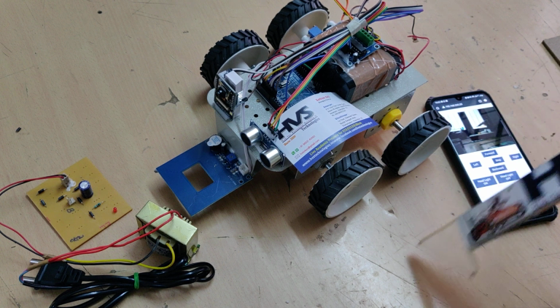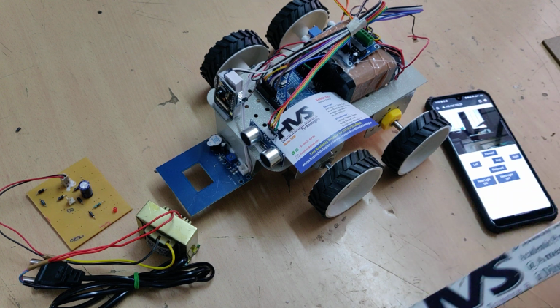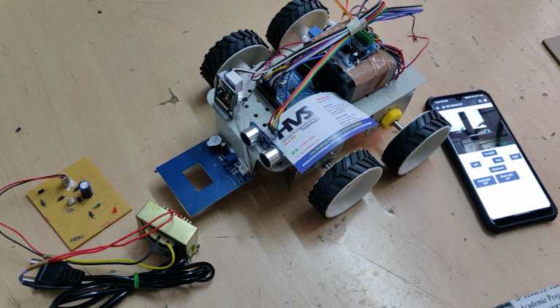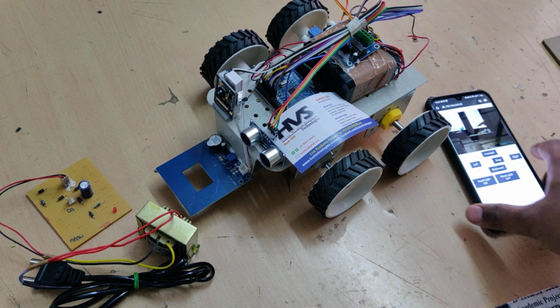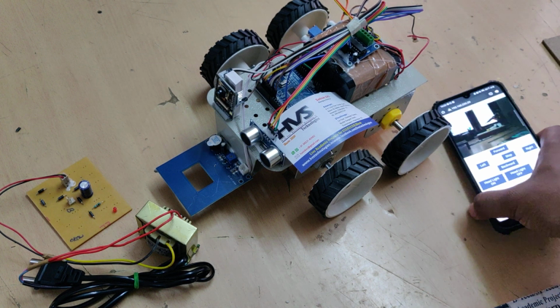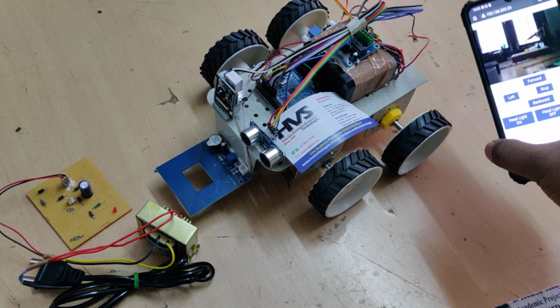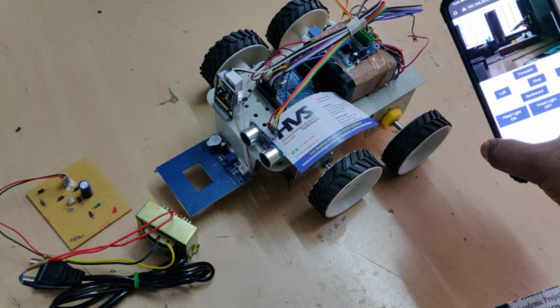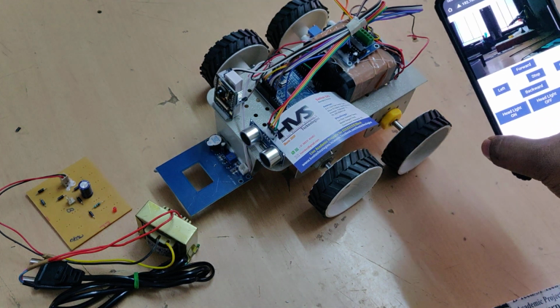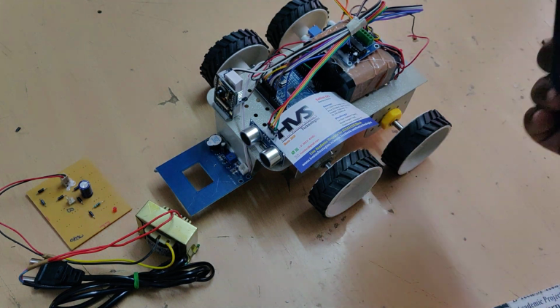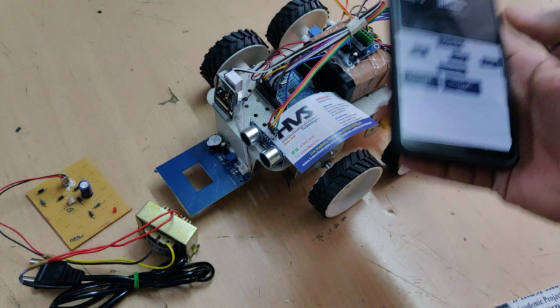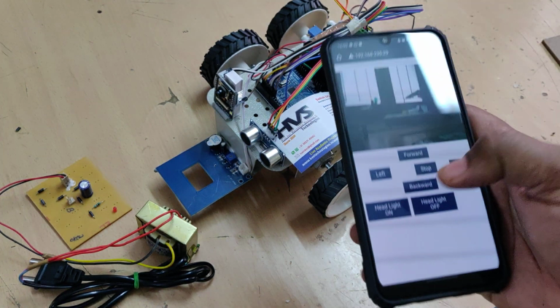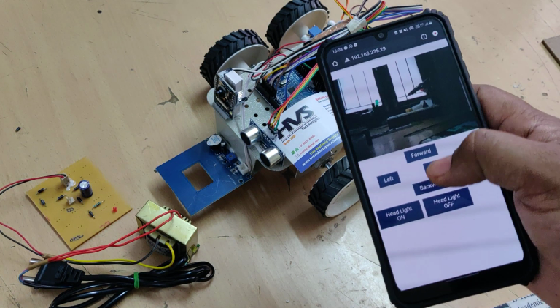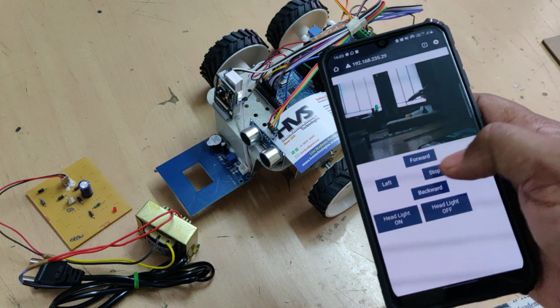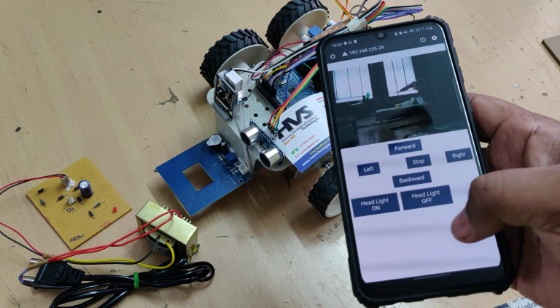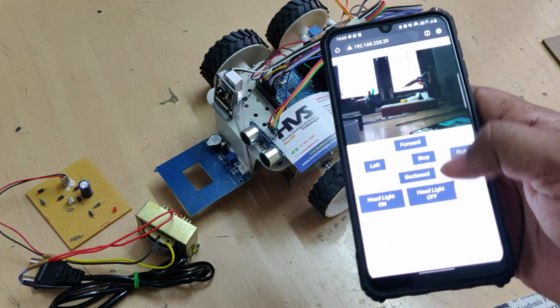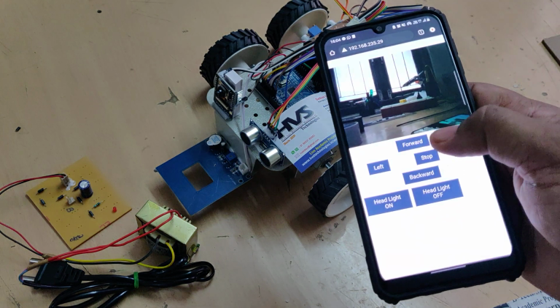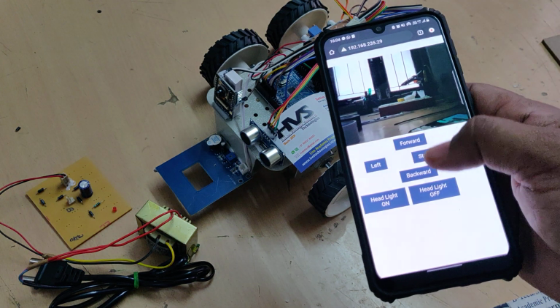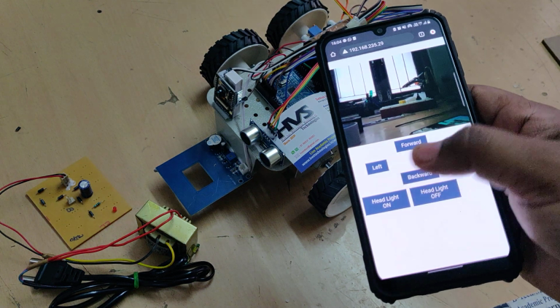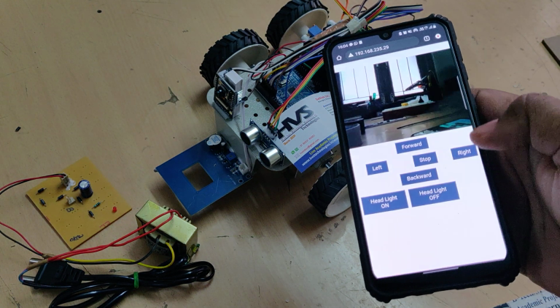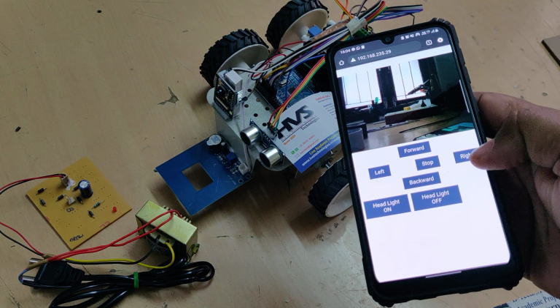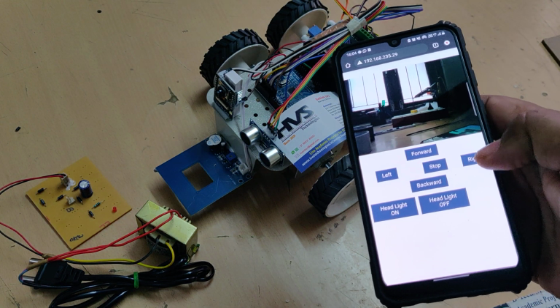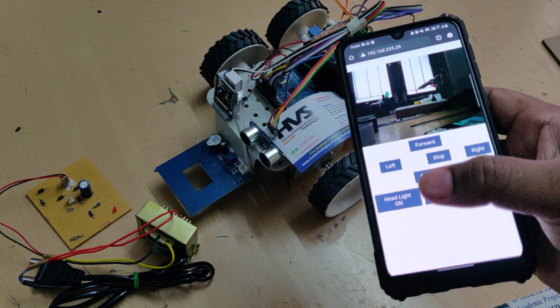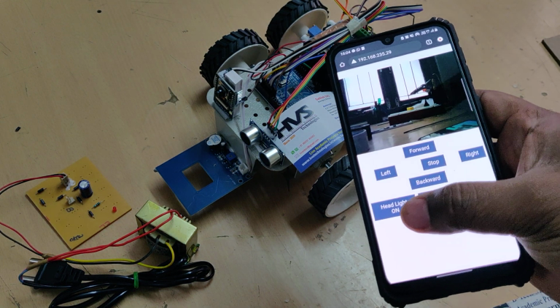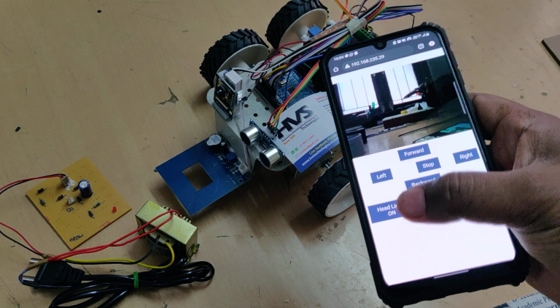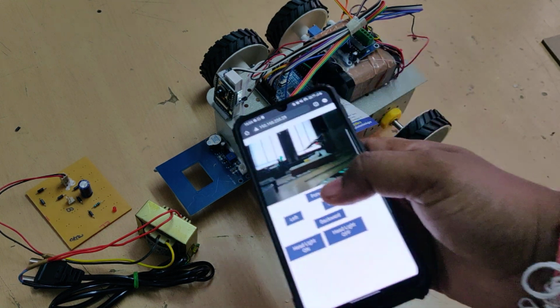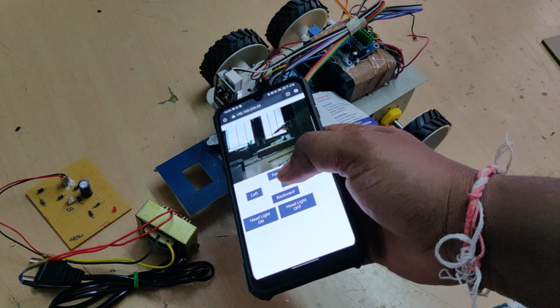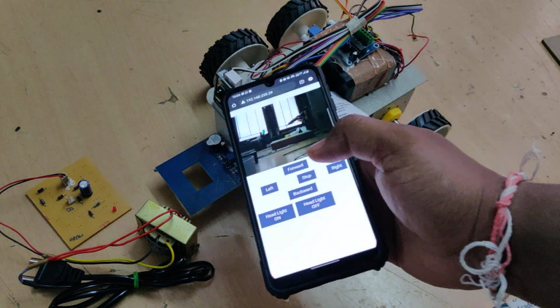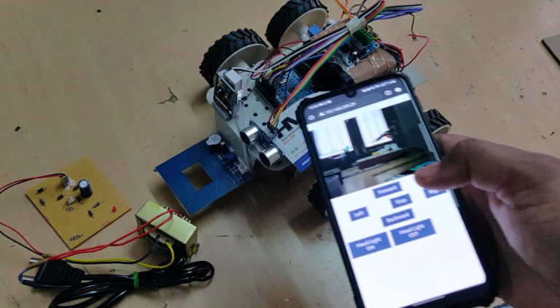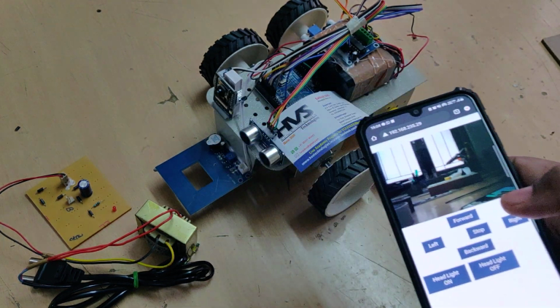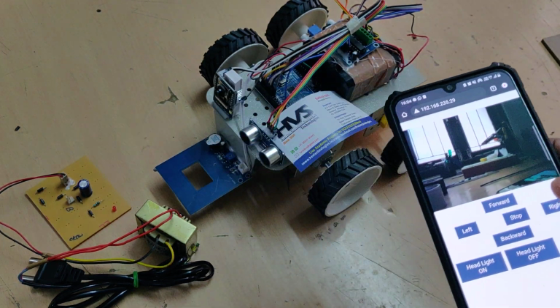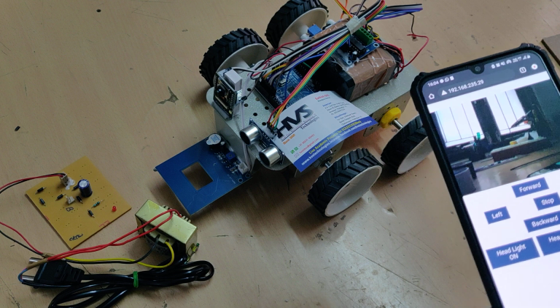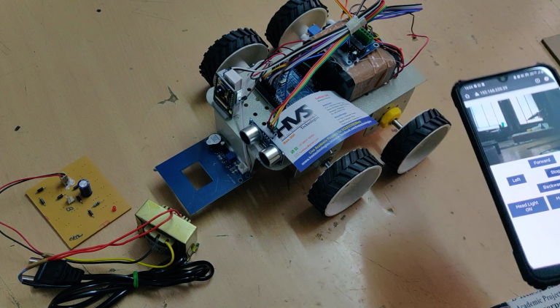From the browser we will get the visuals, and at the same time we can control the vehicle movement — forward, back, left, right — and also the headlights which are already present on the ESP32 camera.